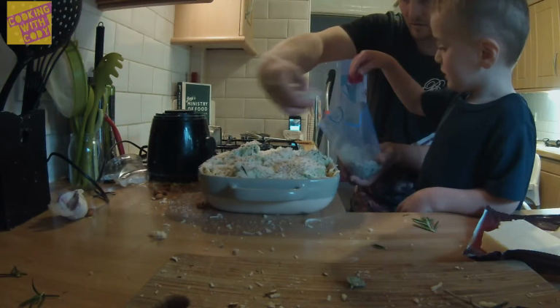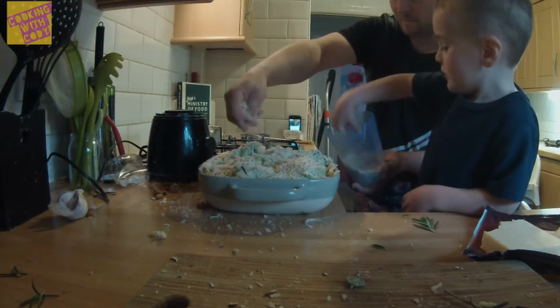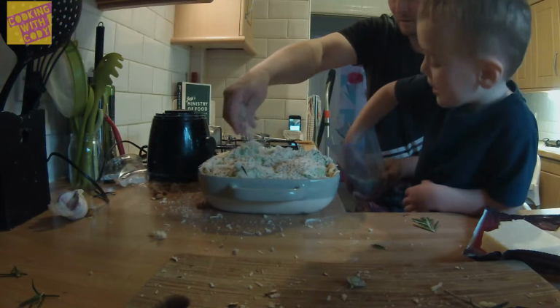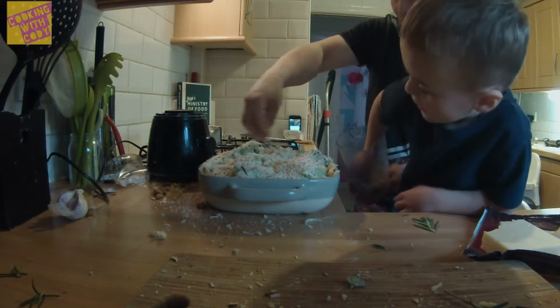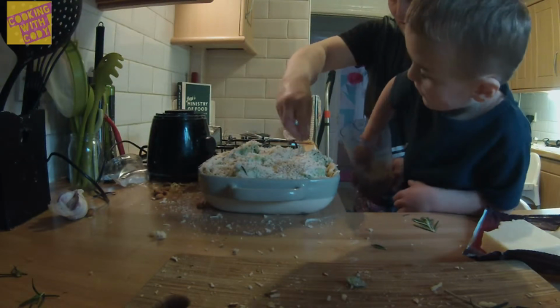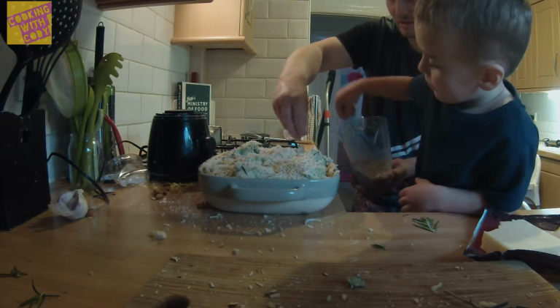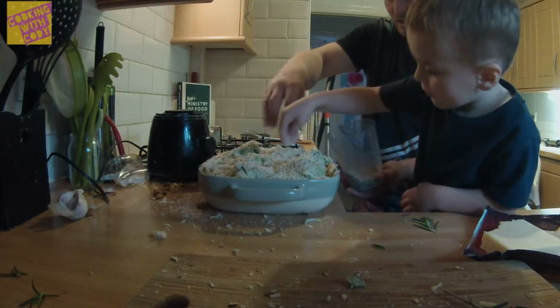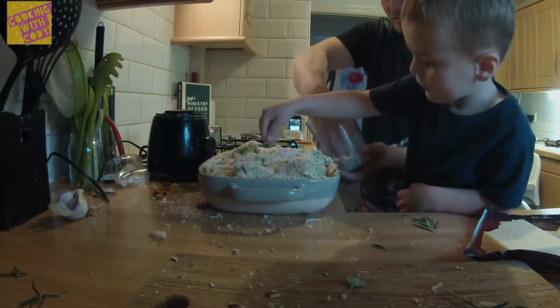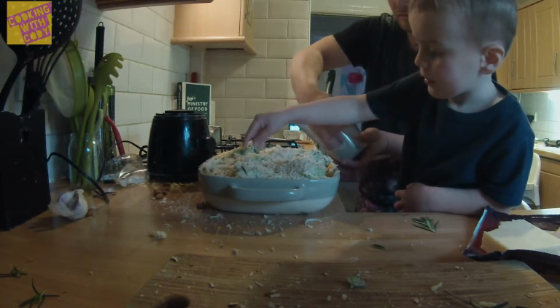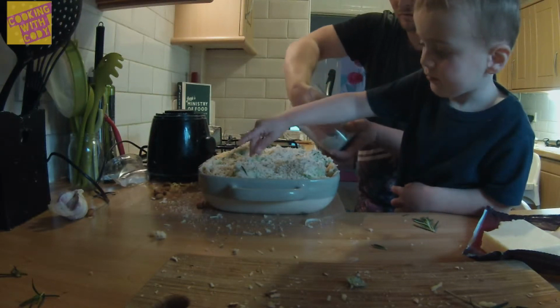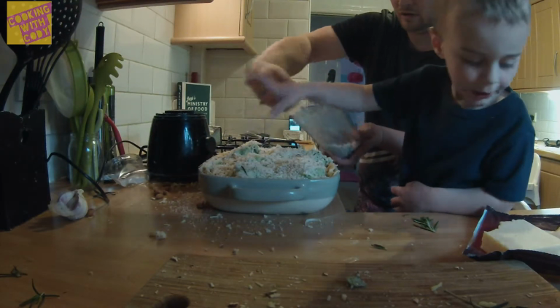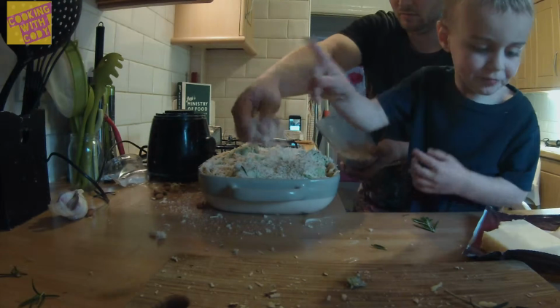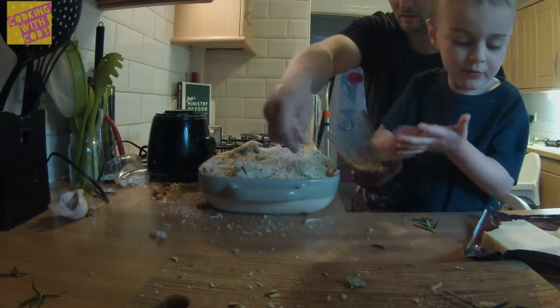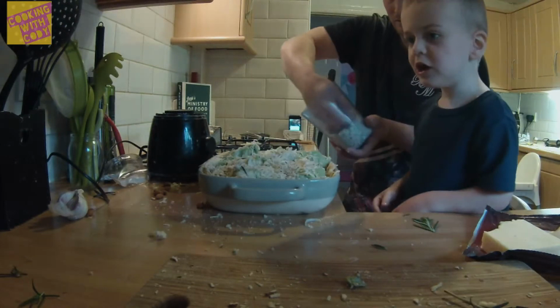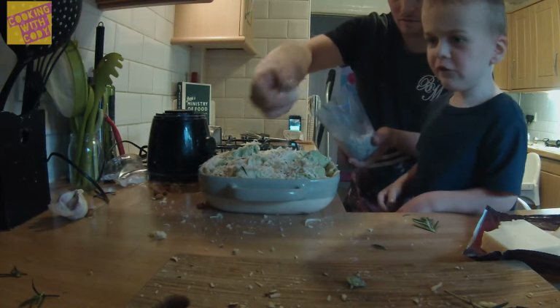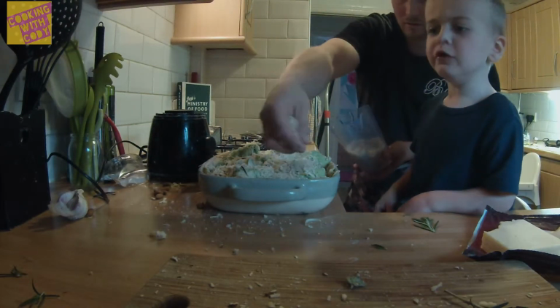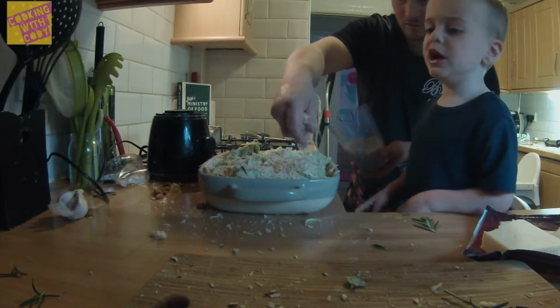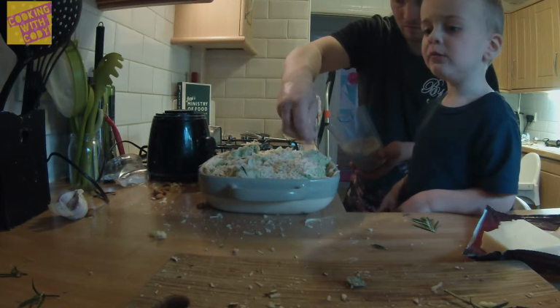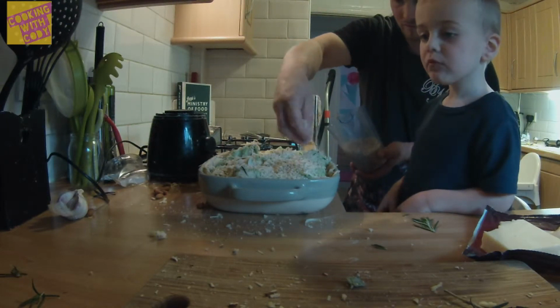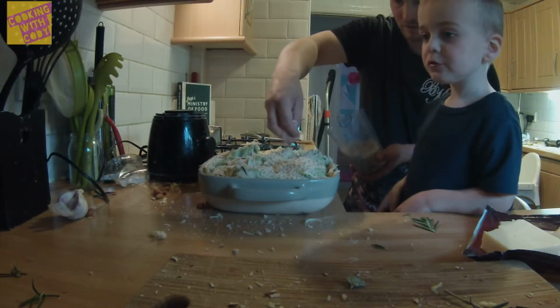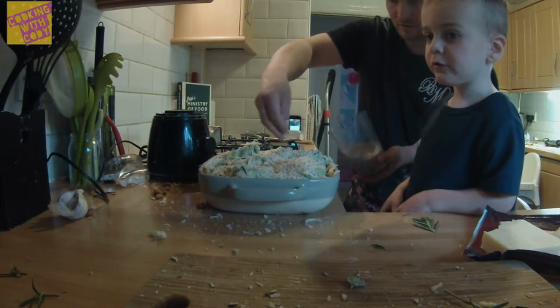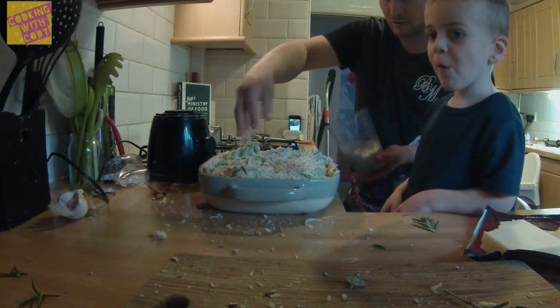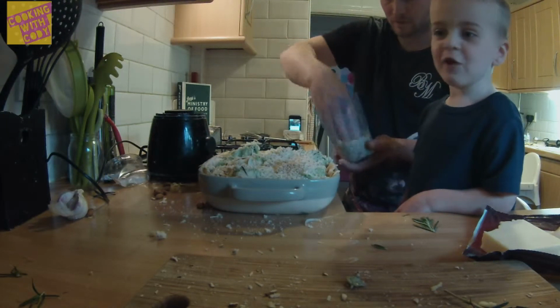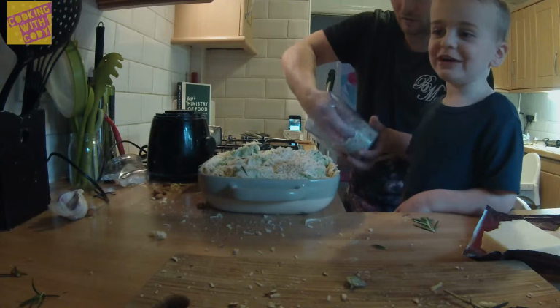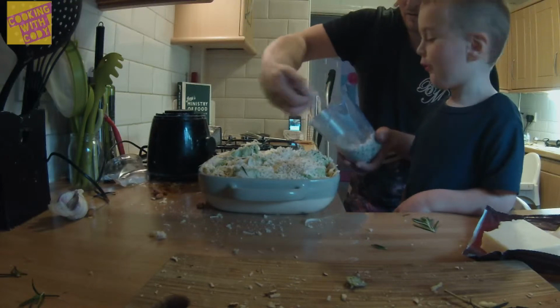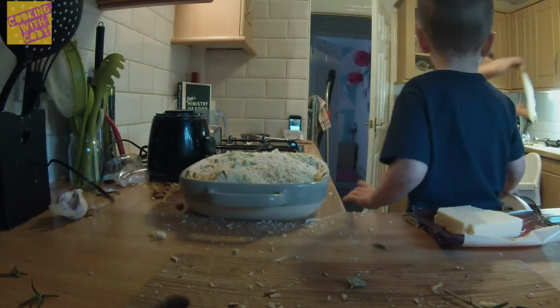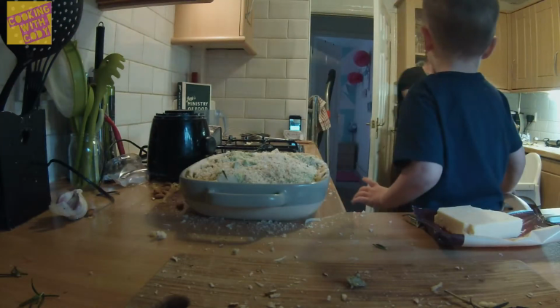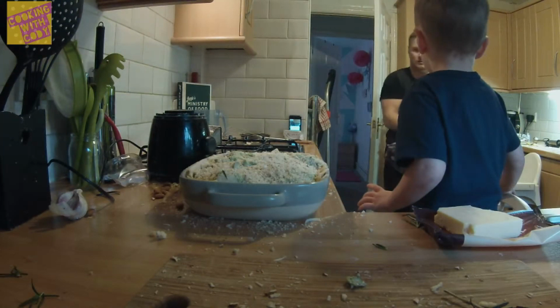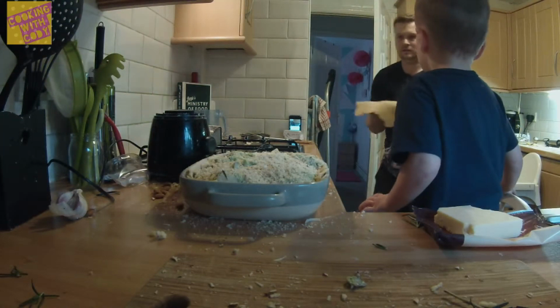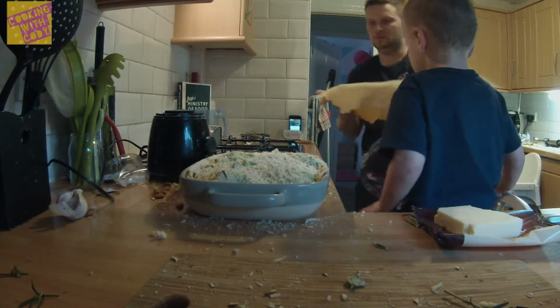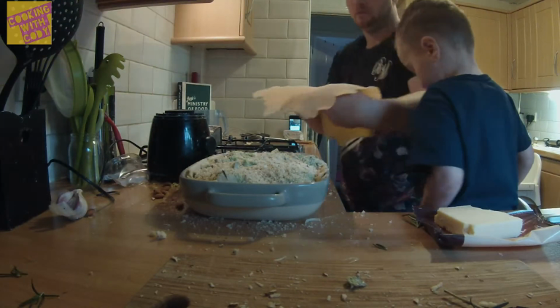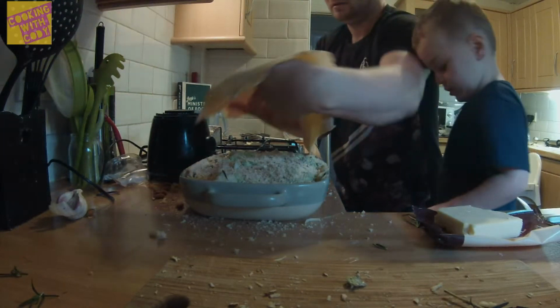So do you remember what's in here? There's cheese, rosemary, bread. I want food here. You want some food? No thank you. Yeah, the lid. The lid. Yeah, my, my.